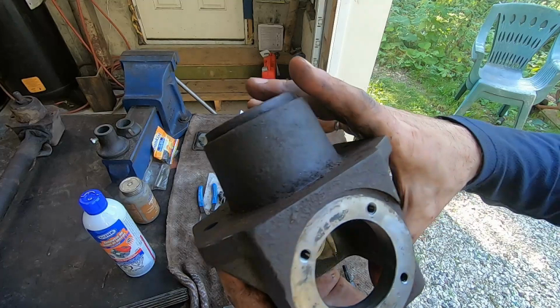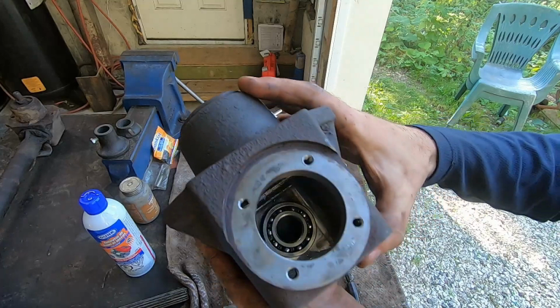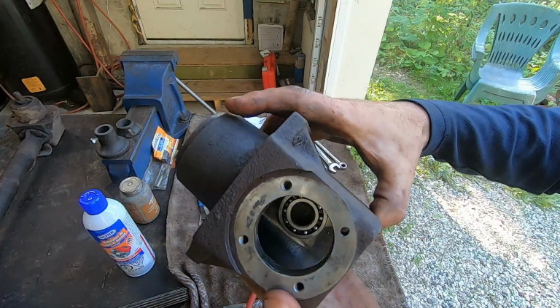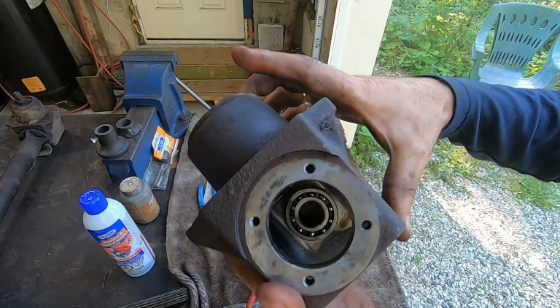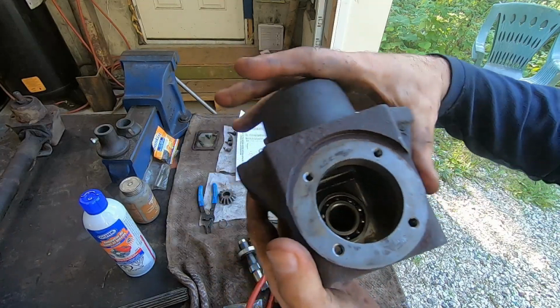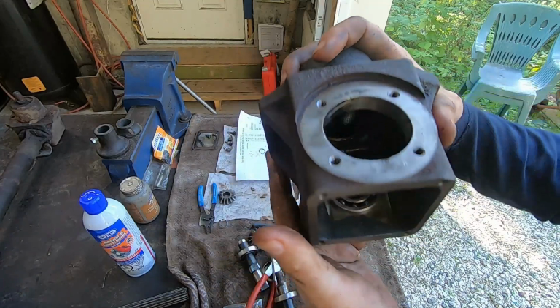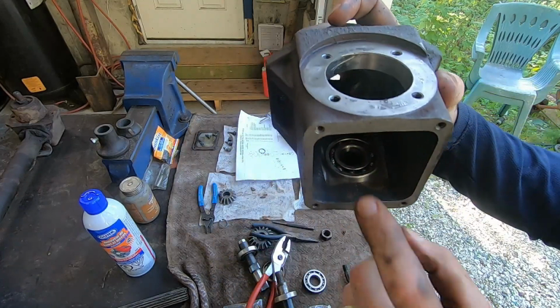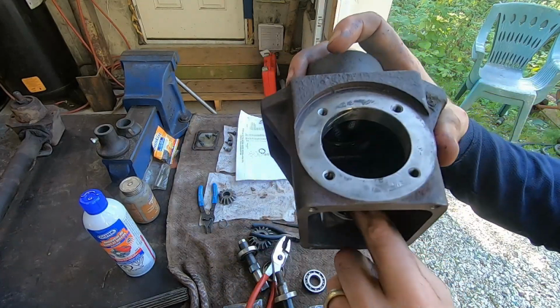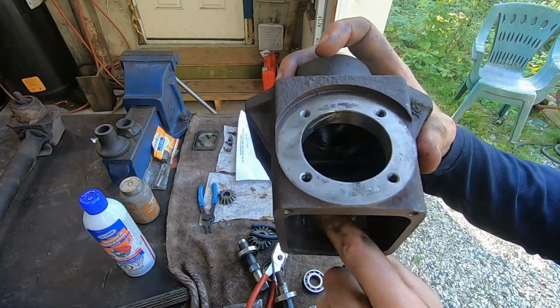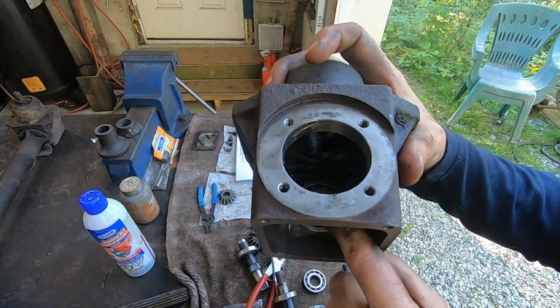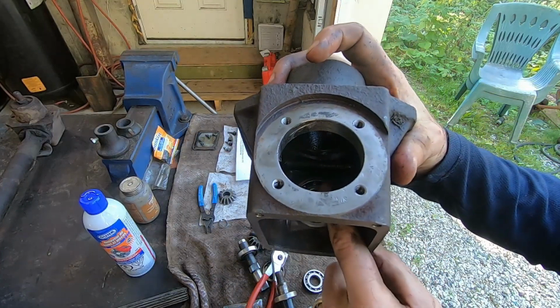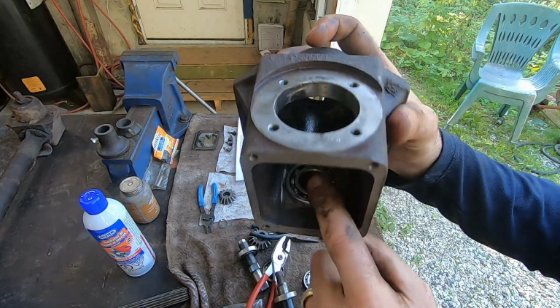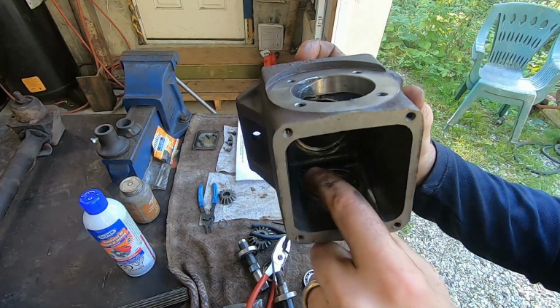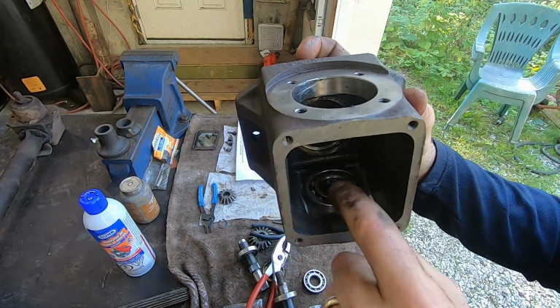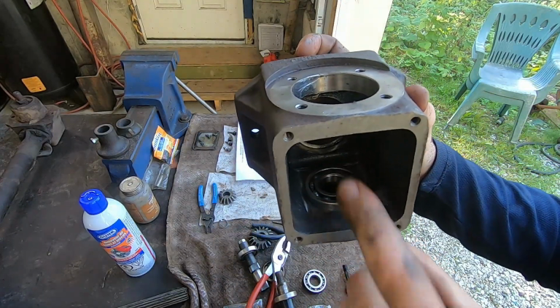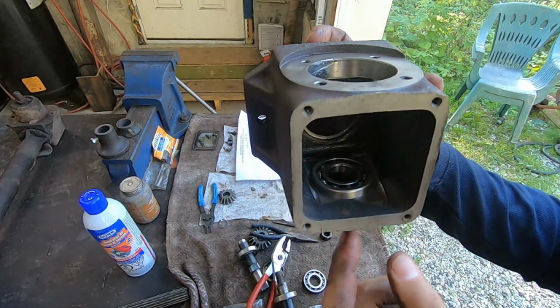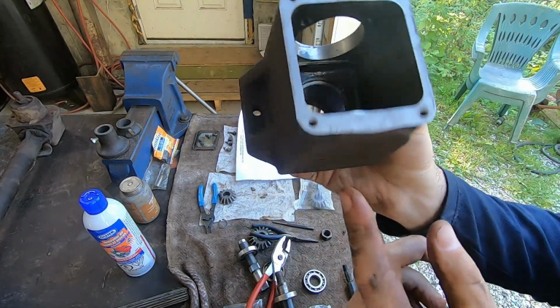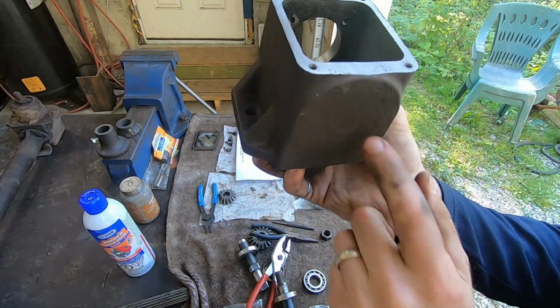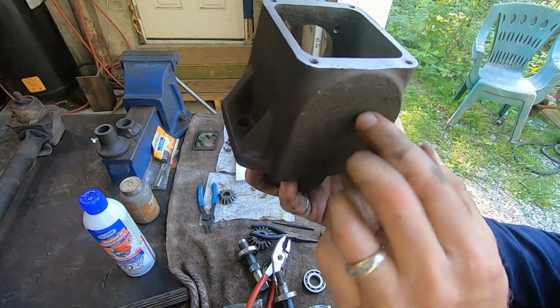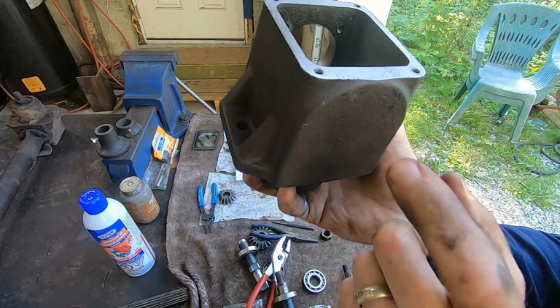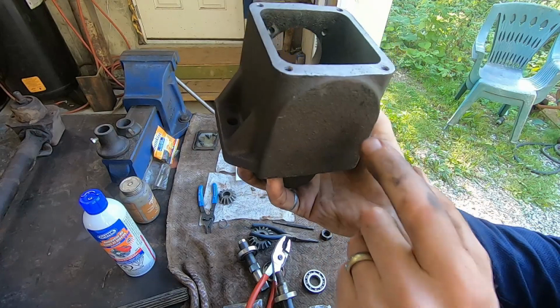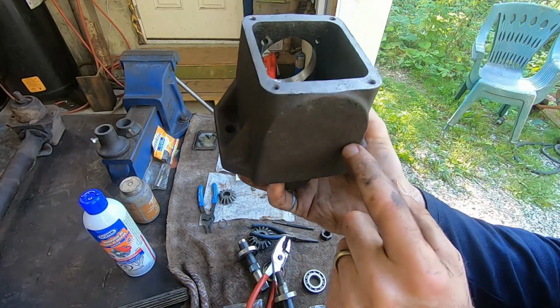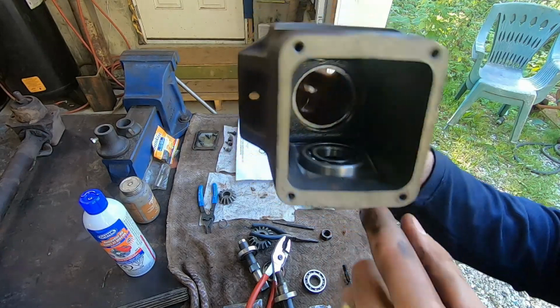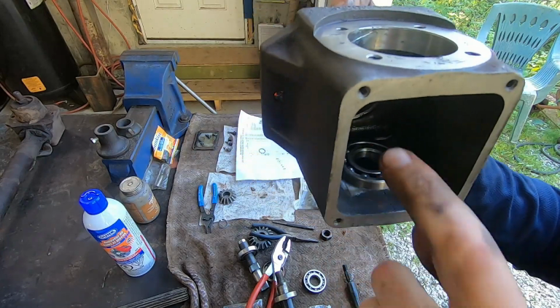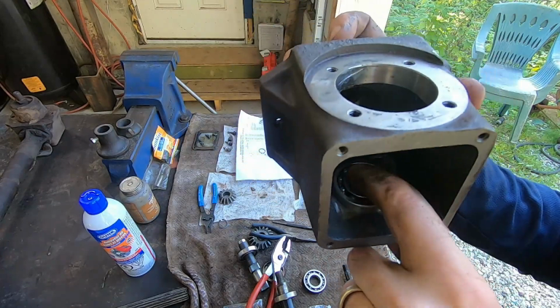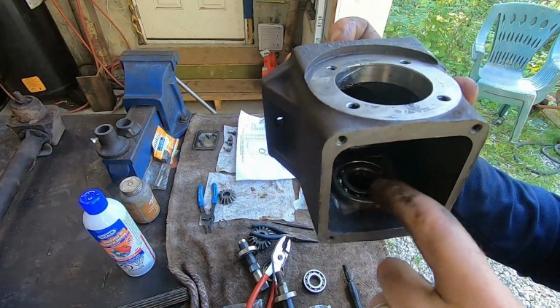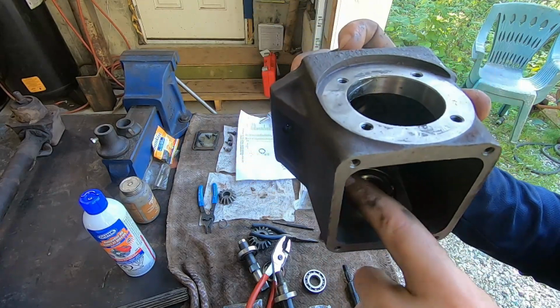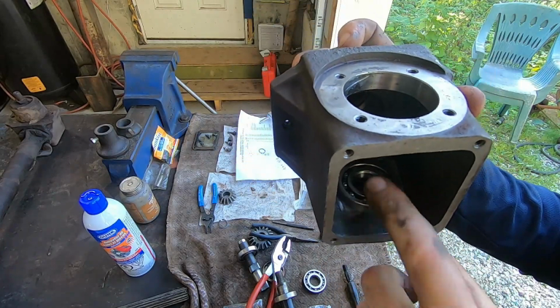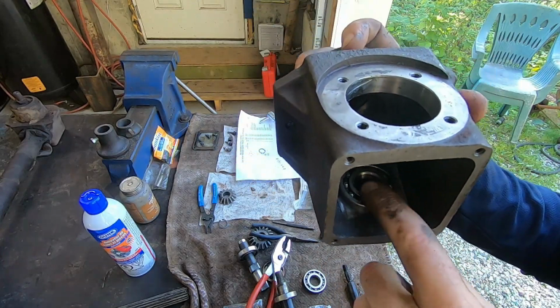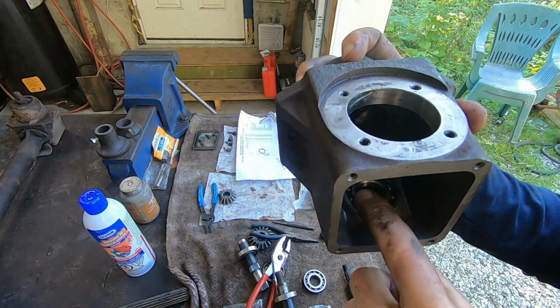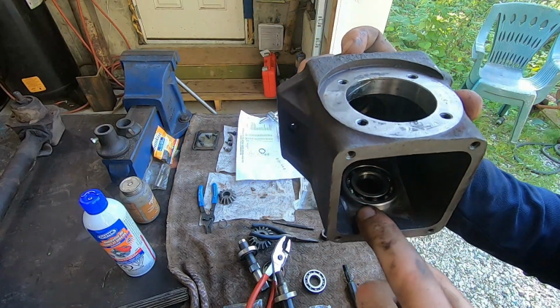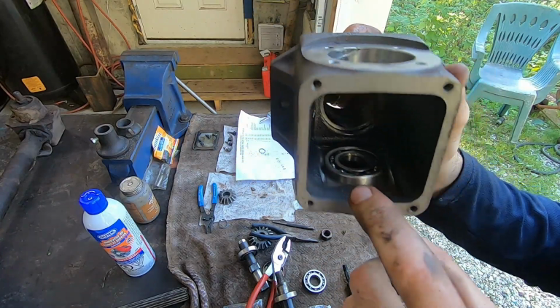Here's a little trick. There's a bearing right there that's in what's called a blind hole — the hole doesn't go through the case, but there's a bearing down there. How are you going to get that out?